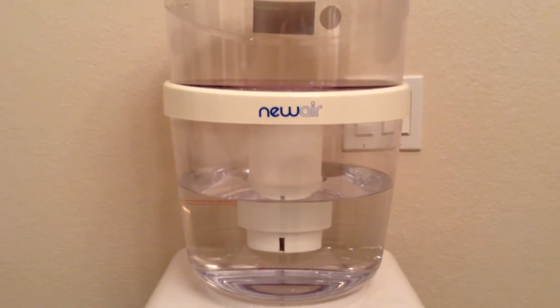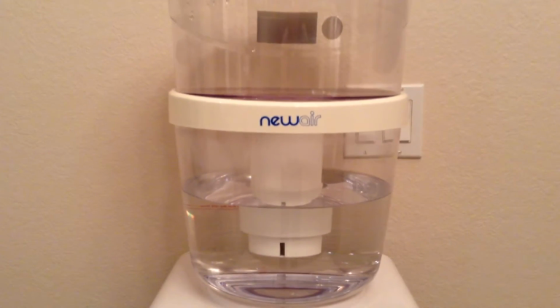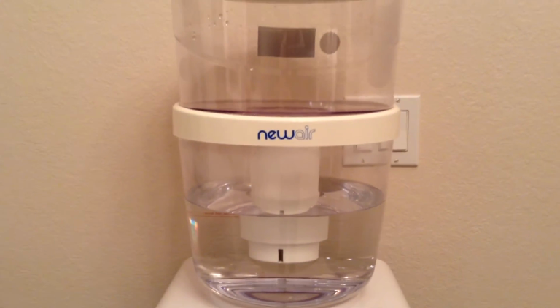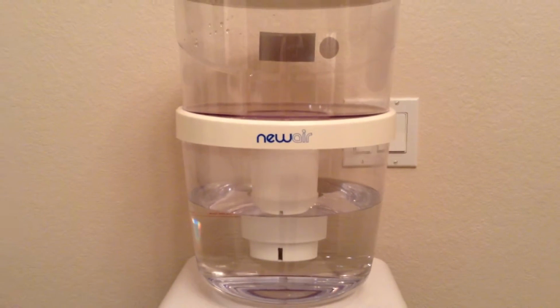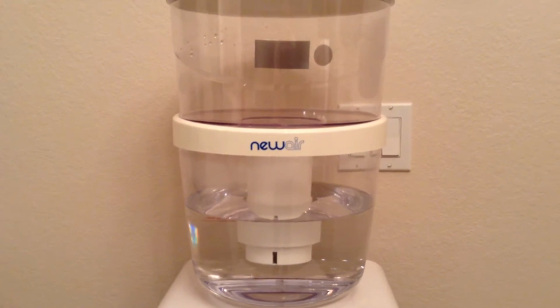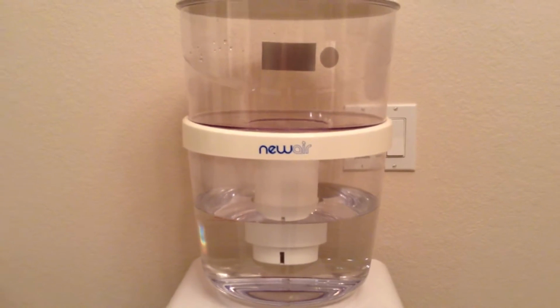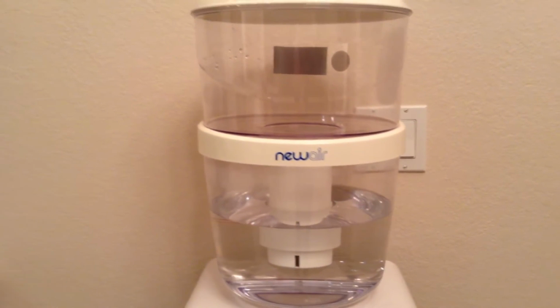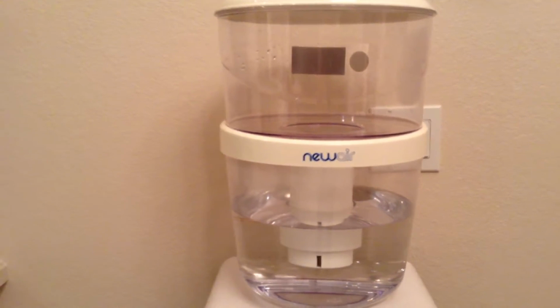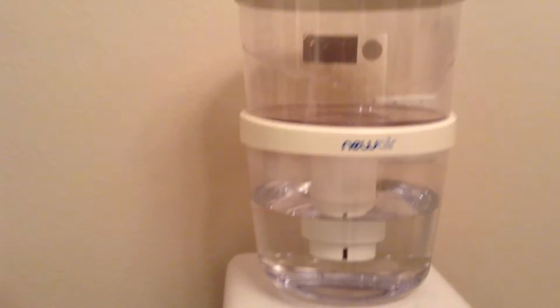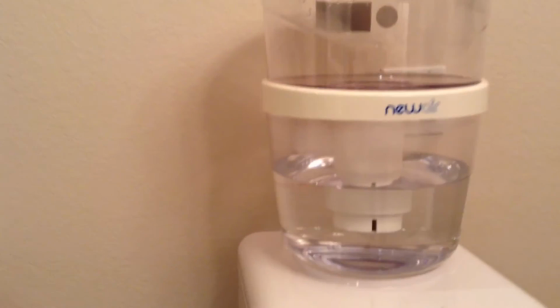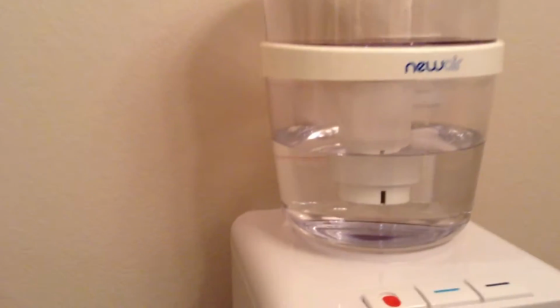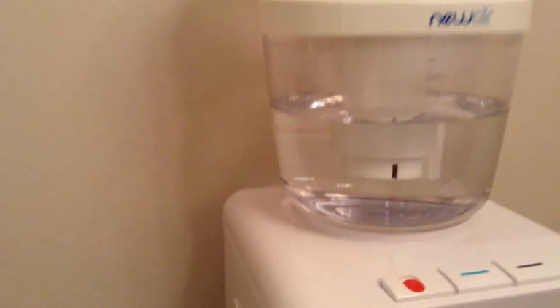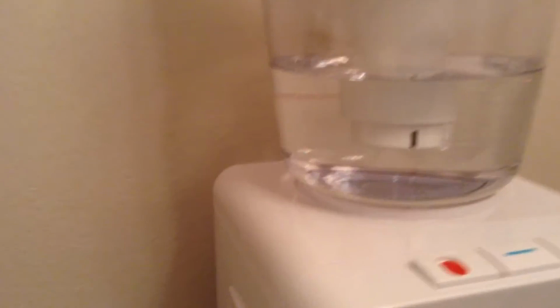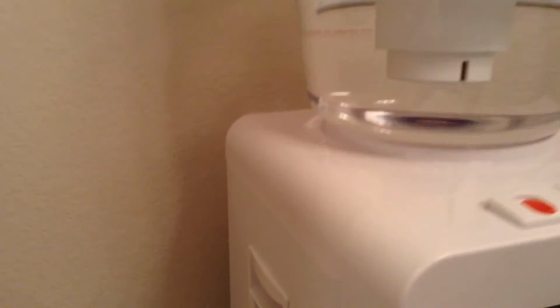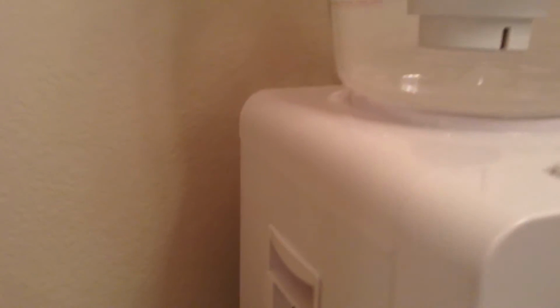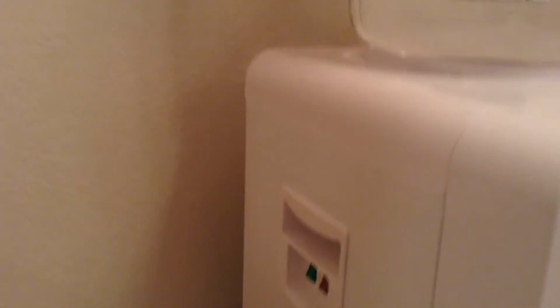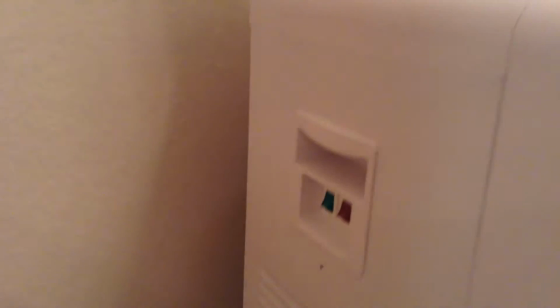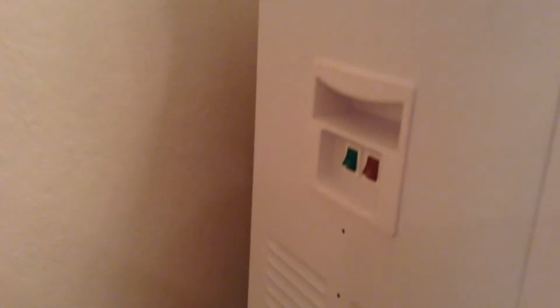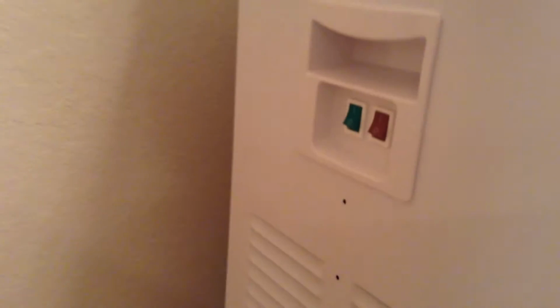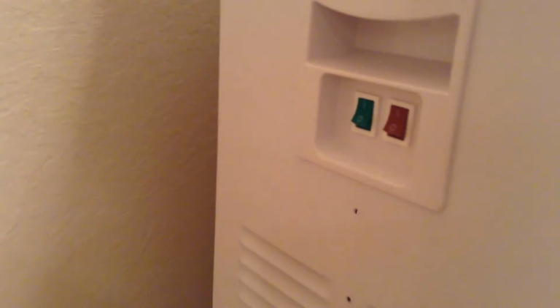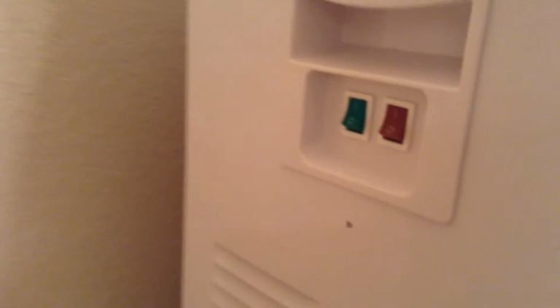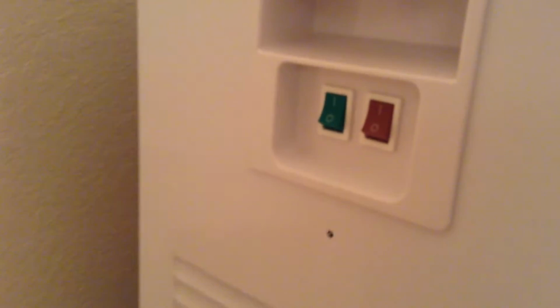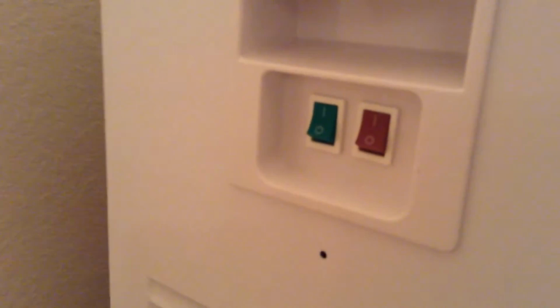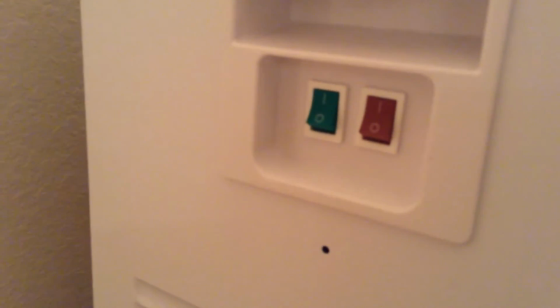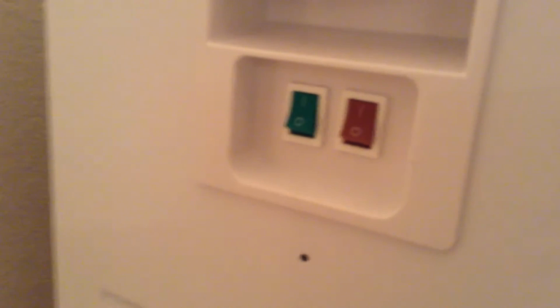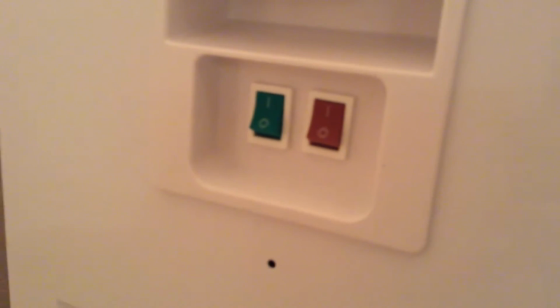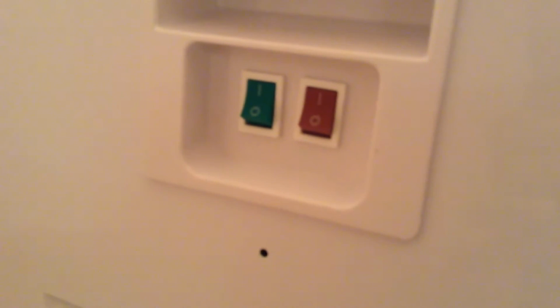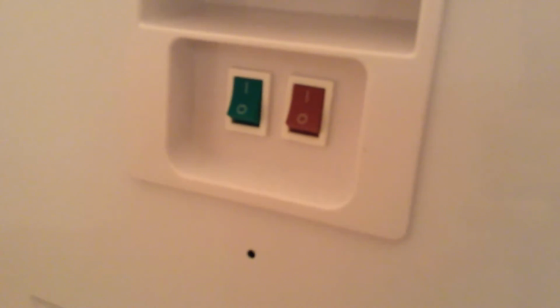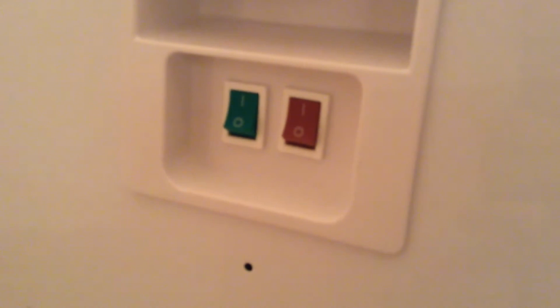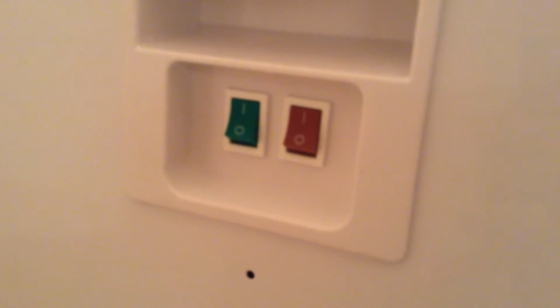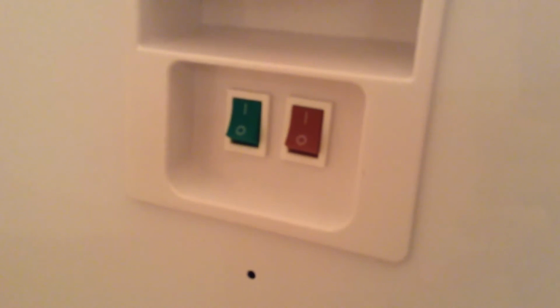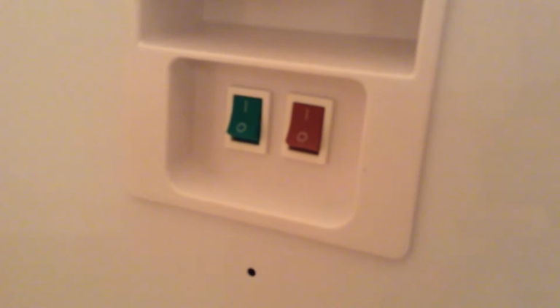This system is so easy to use. After installing the water bottle filter, flip the desired switch on the side of the unit. There is one for cold water and one for hot.